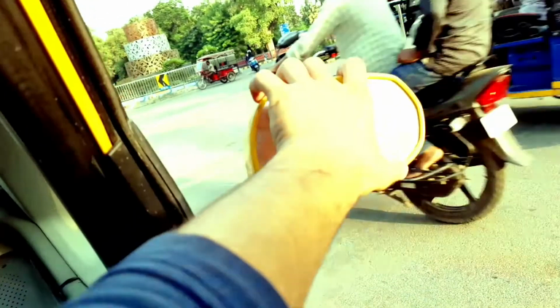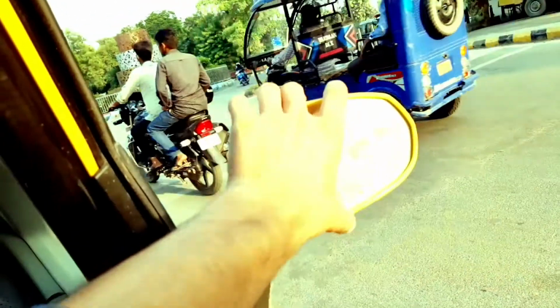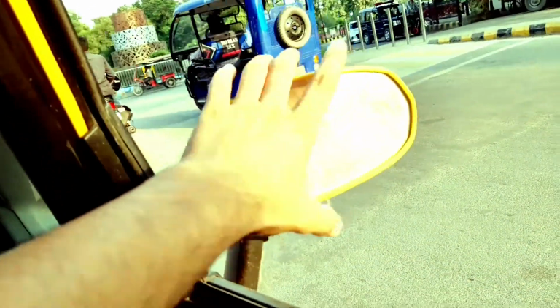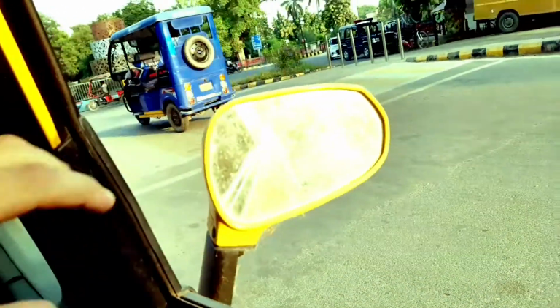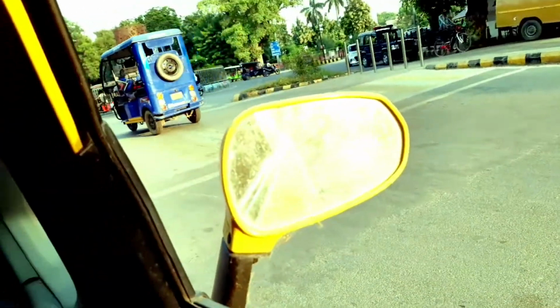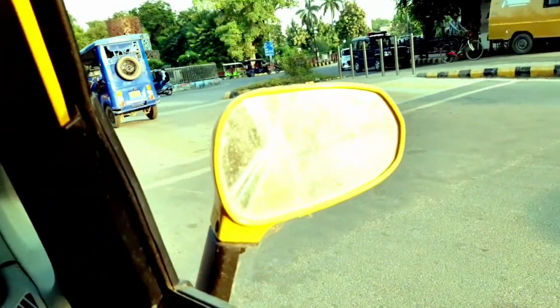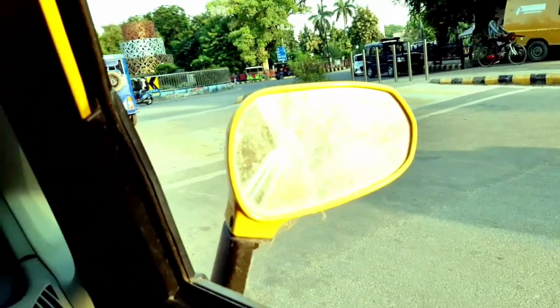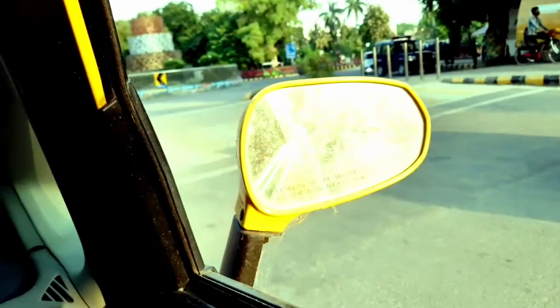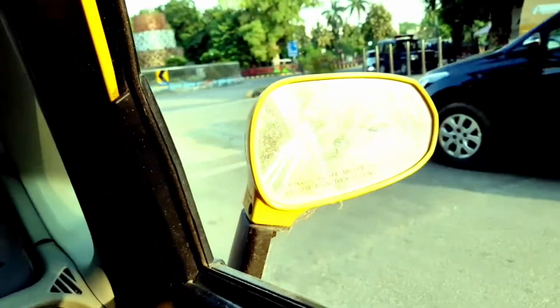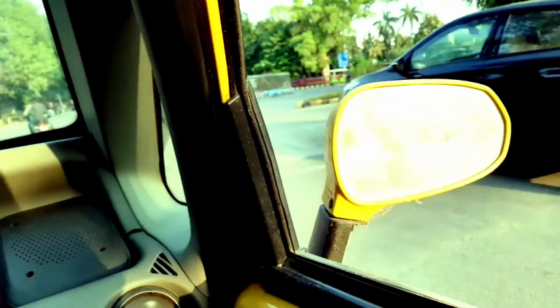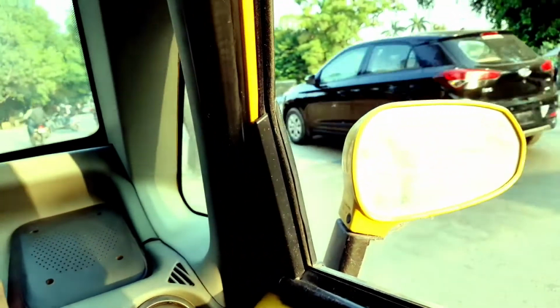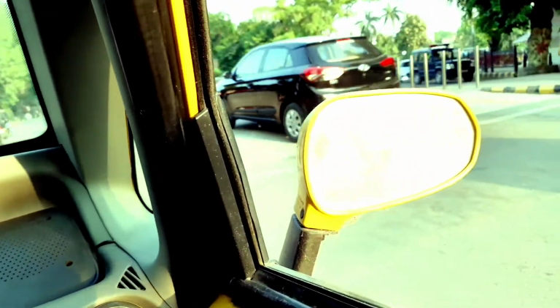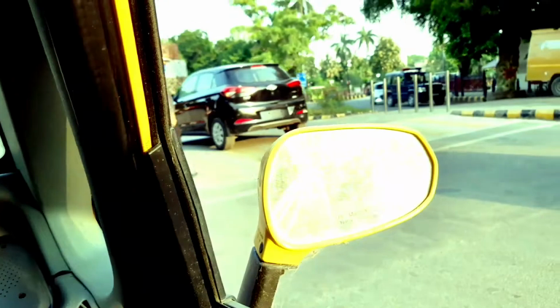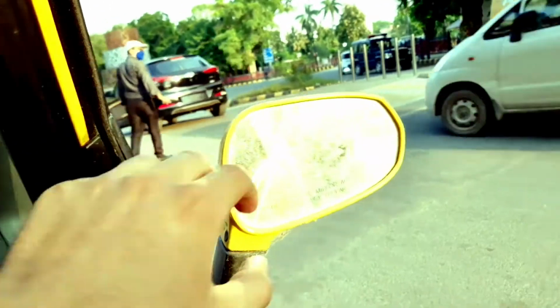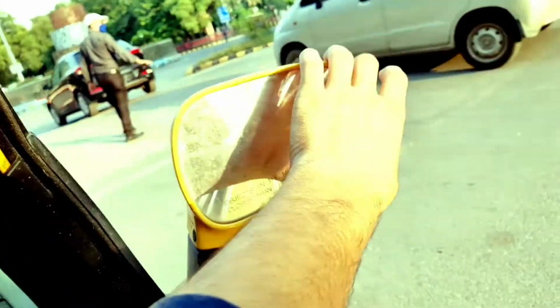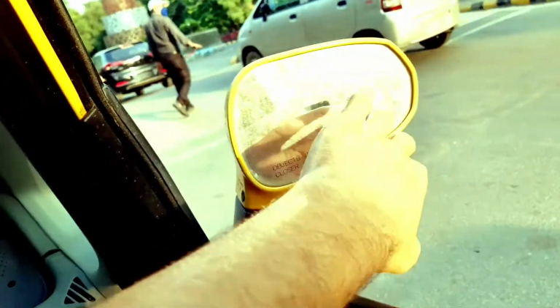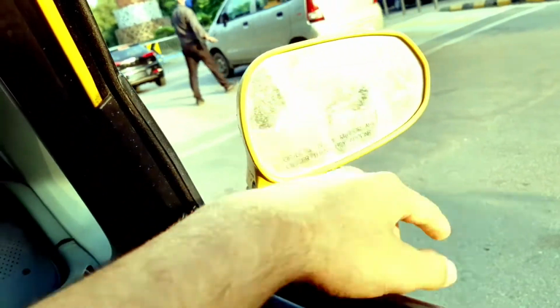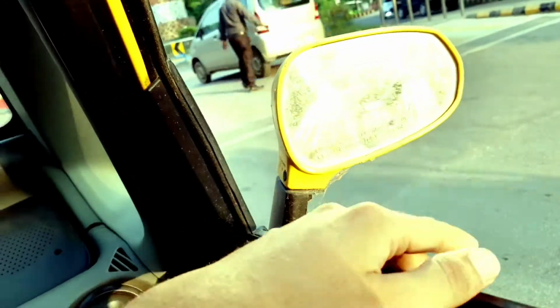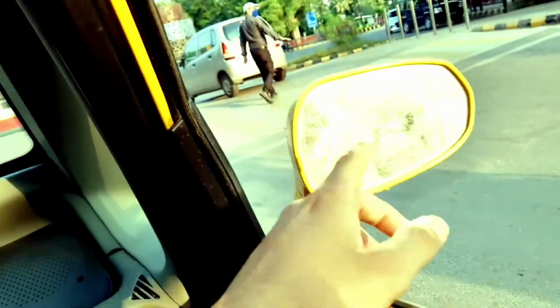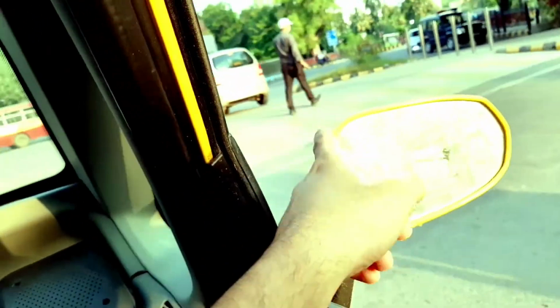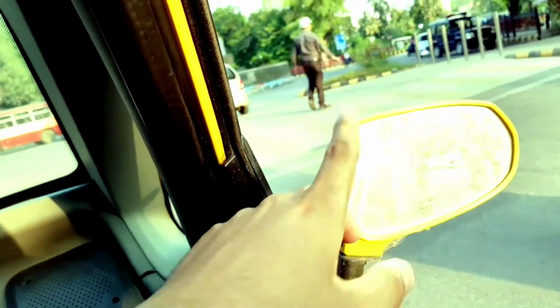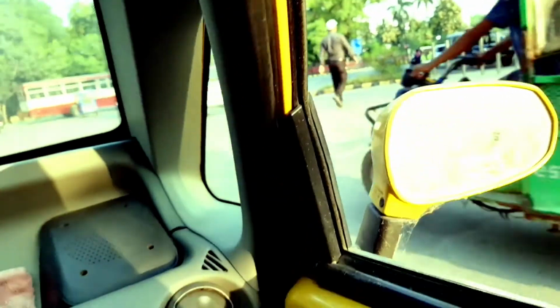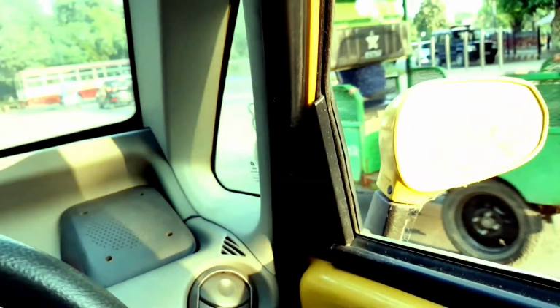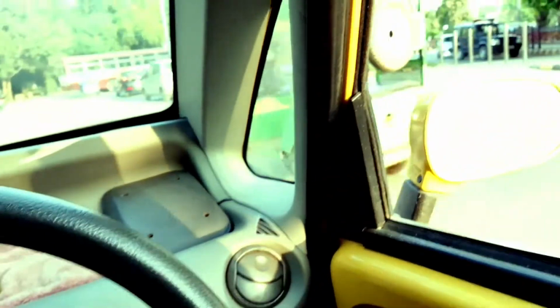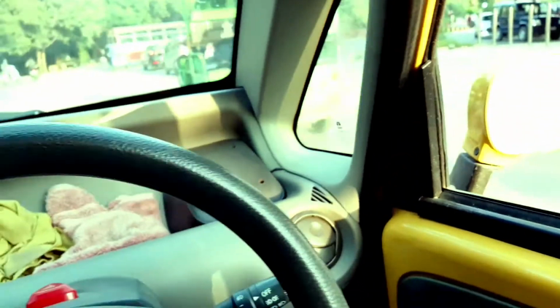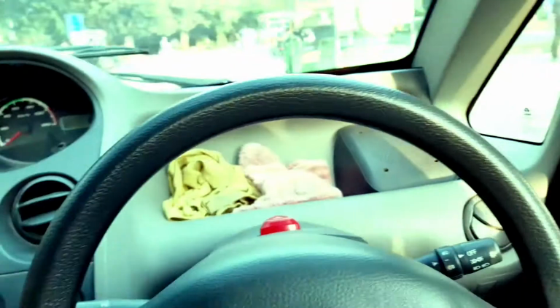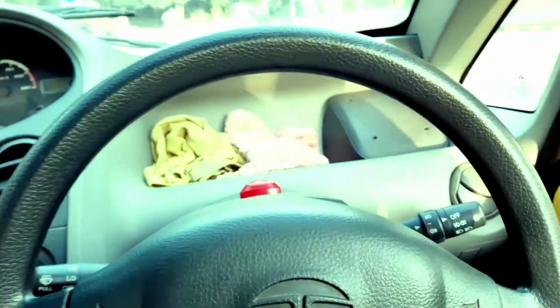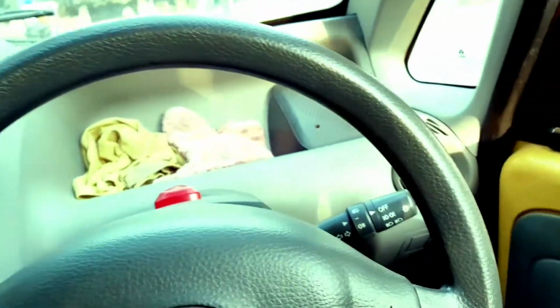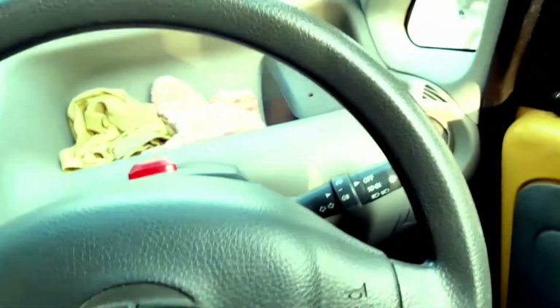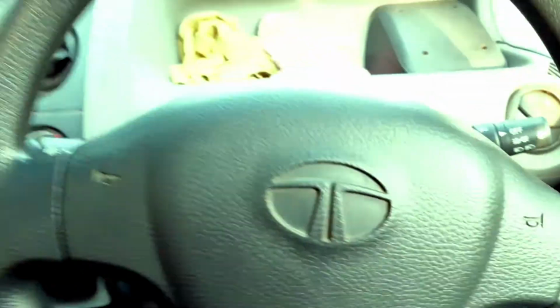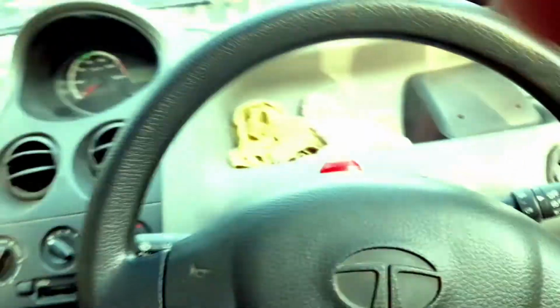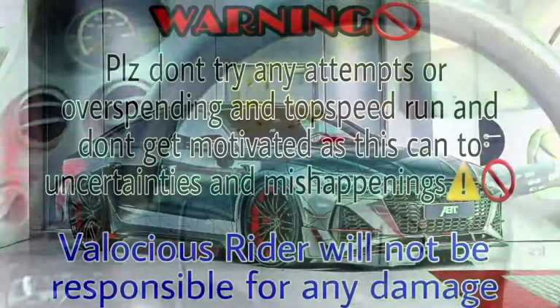The side view mirror looks like something from a sports car — very unique type of design. The yellow color scheme is on the sides as well. So let's get started and get driving right away.